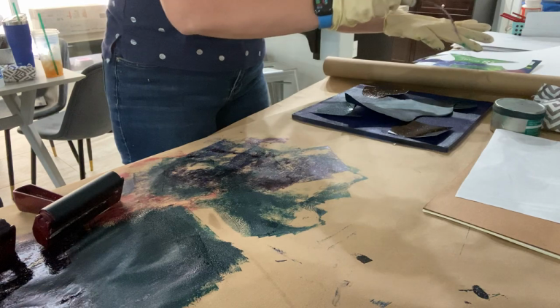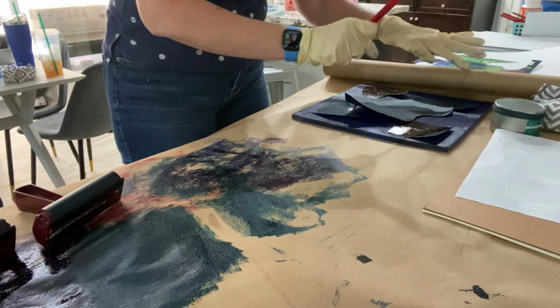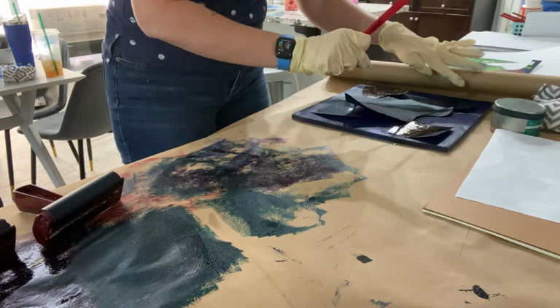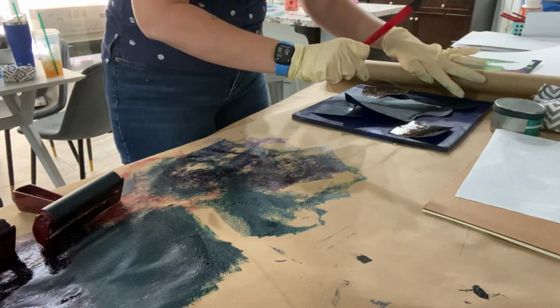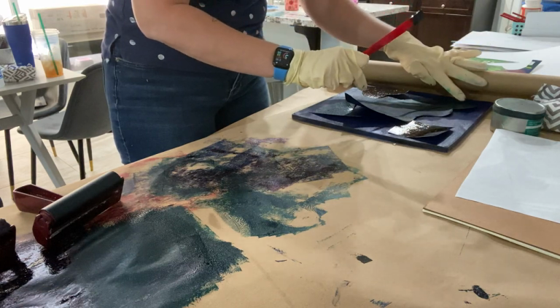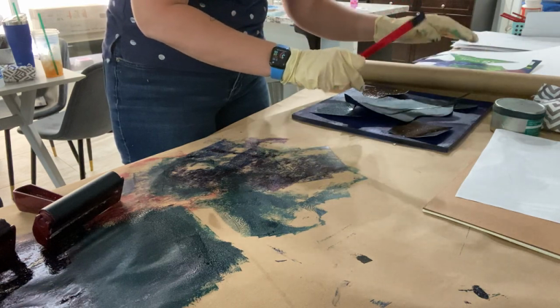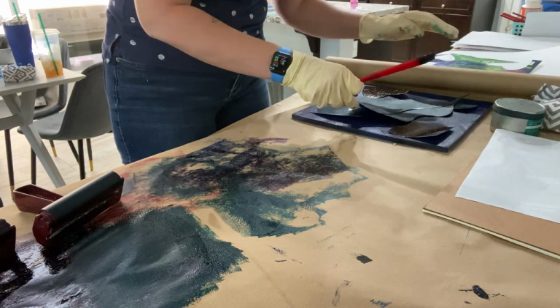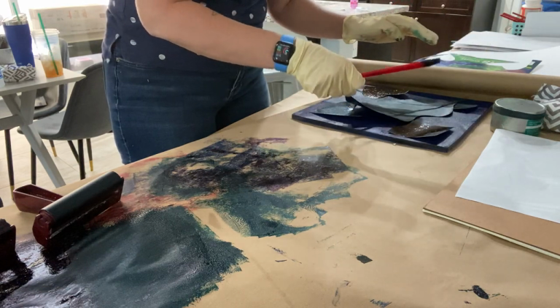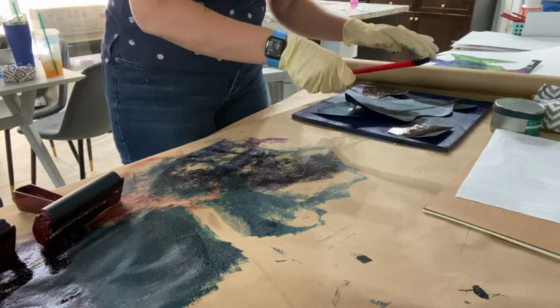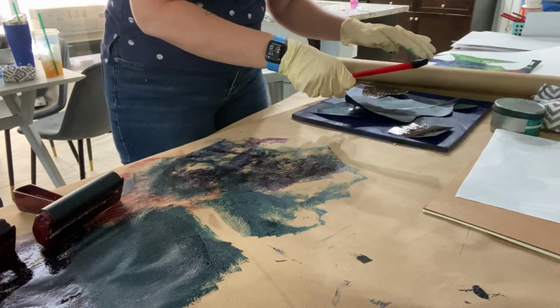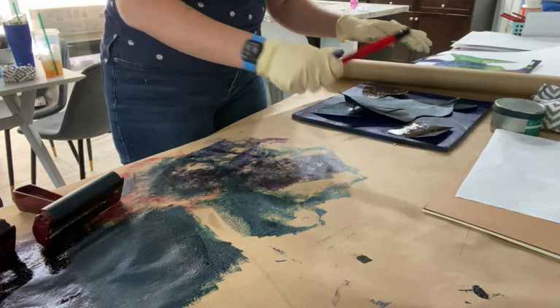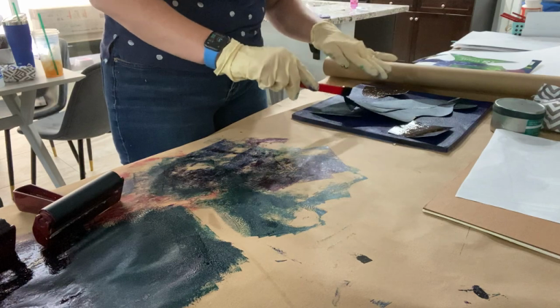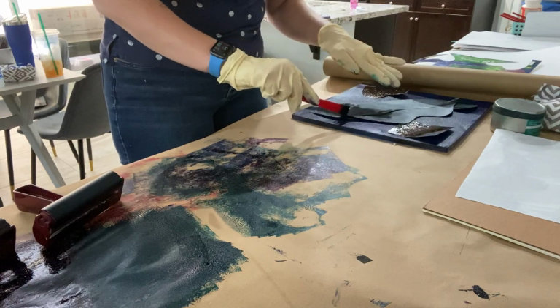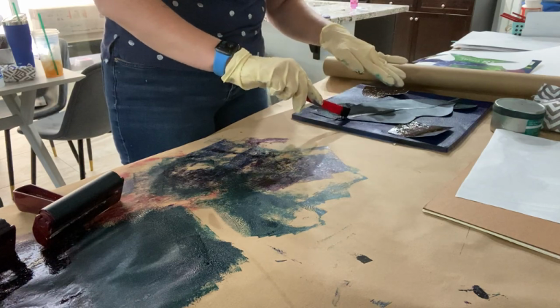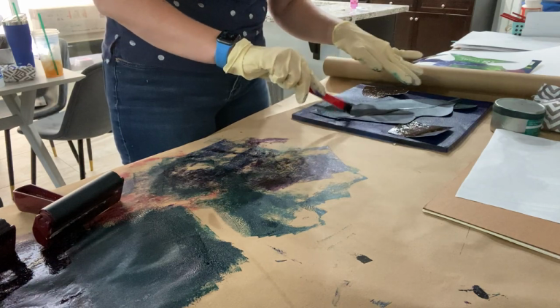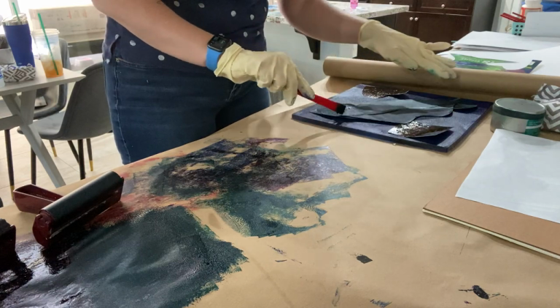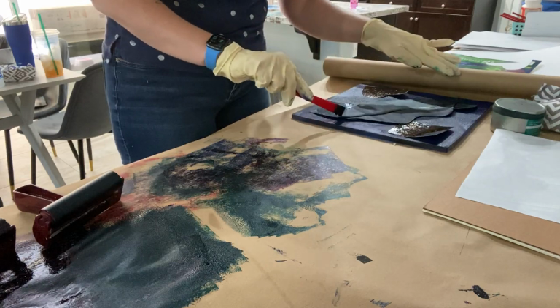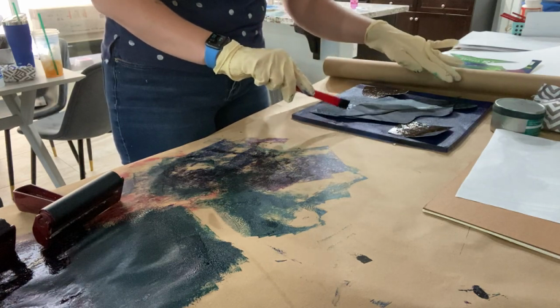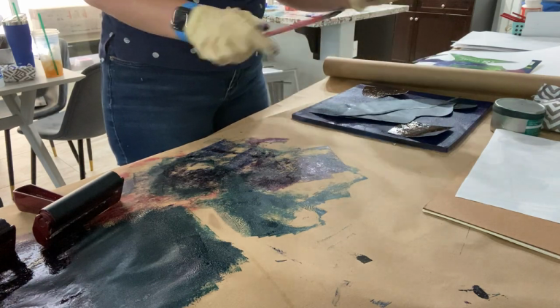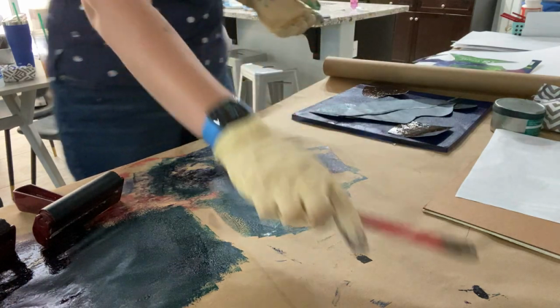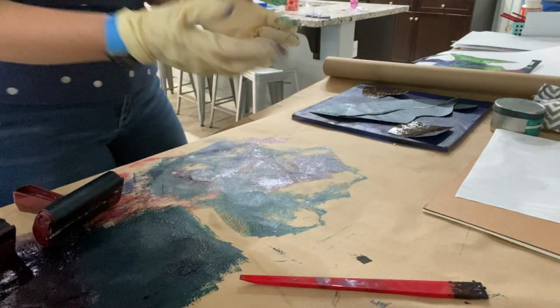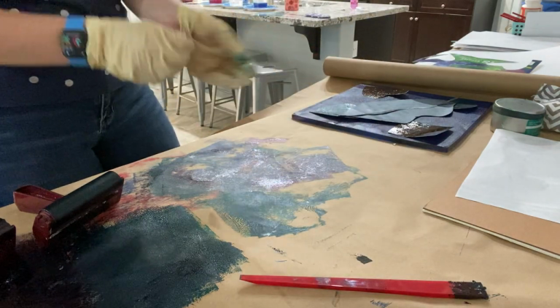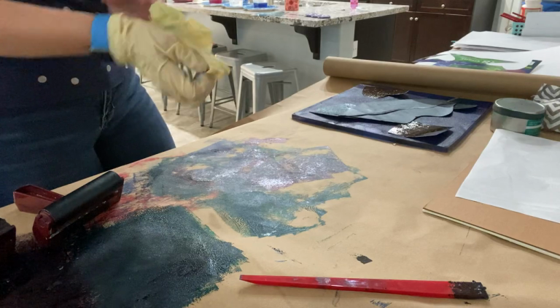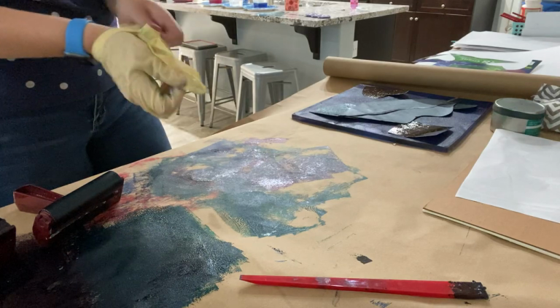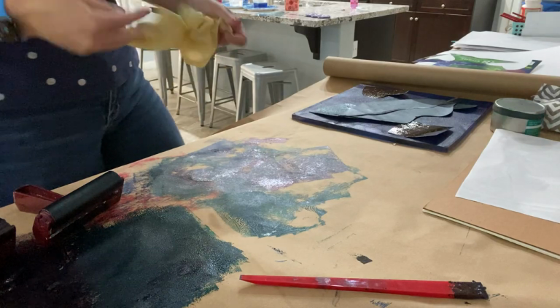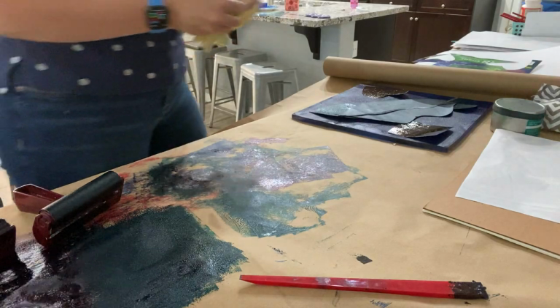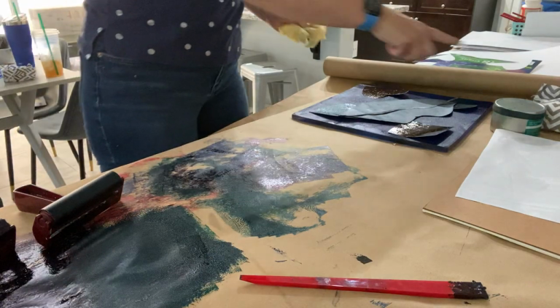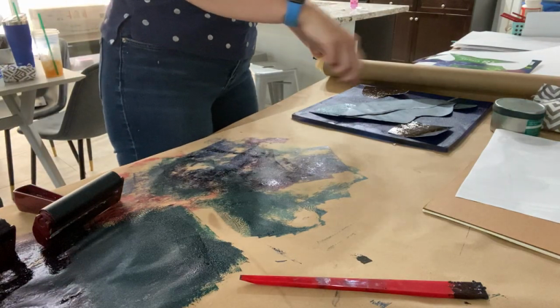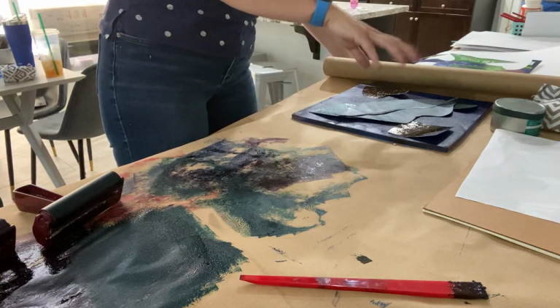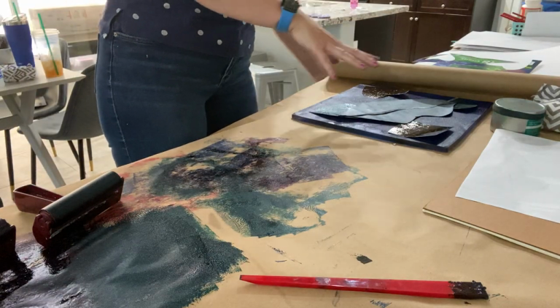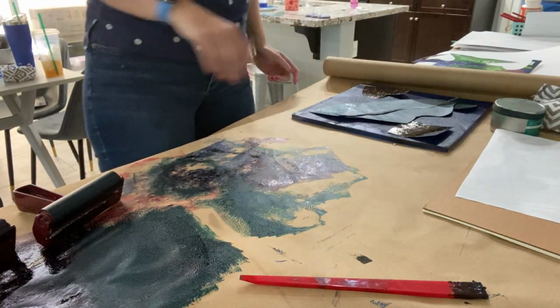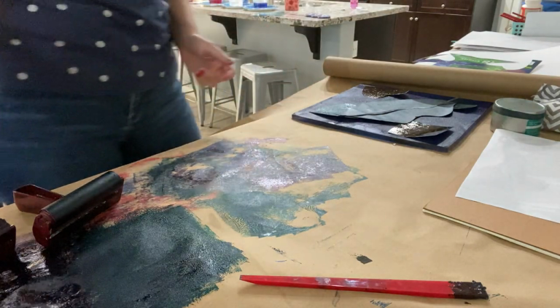Sometimes if you push it down and it touches the ink below it, it'll stick a little better. But the more you move your stencils around, the more you're agitating the ink. So I have one, two, three, four, five, six stencils on there.